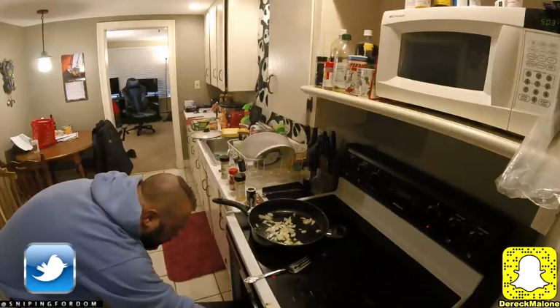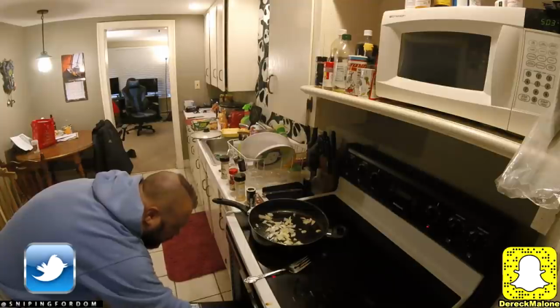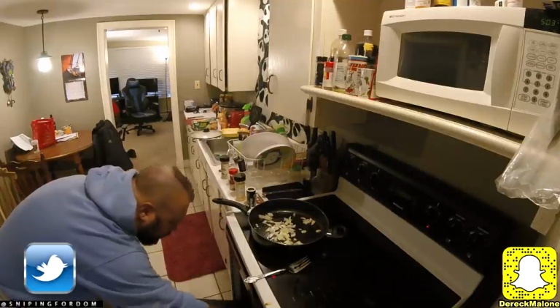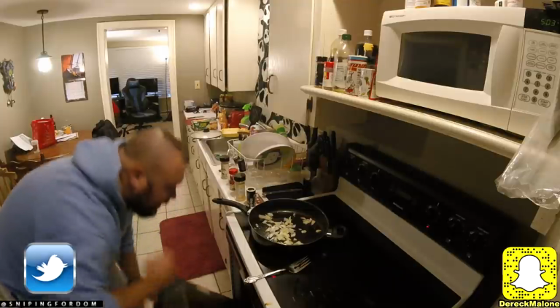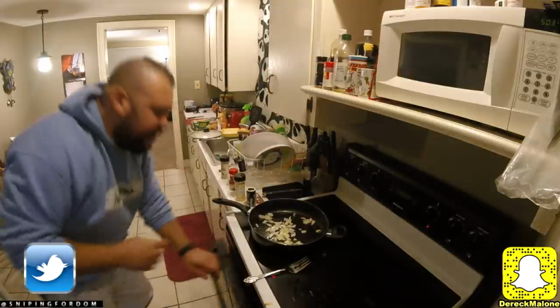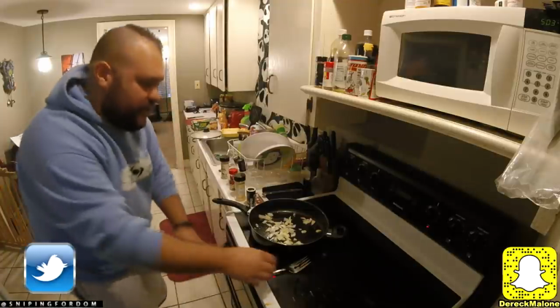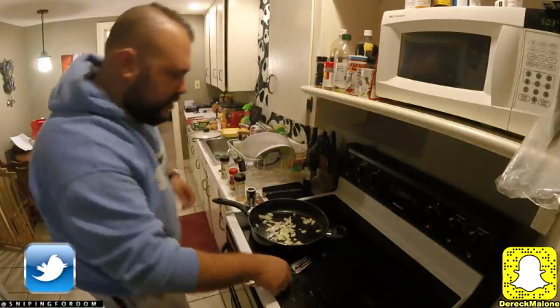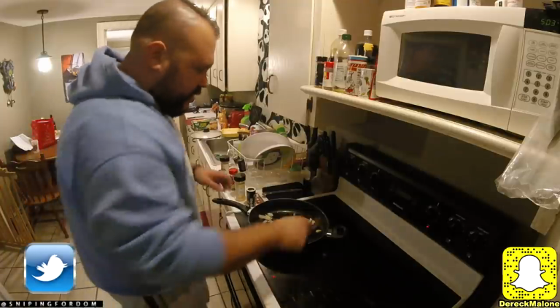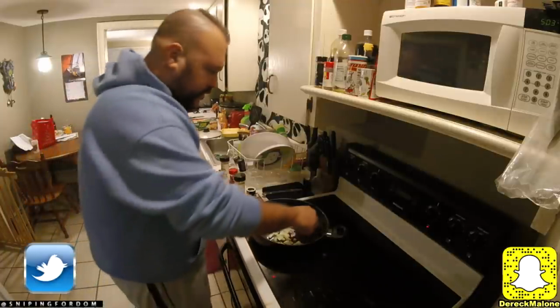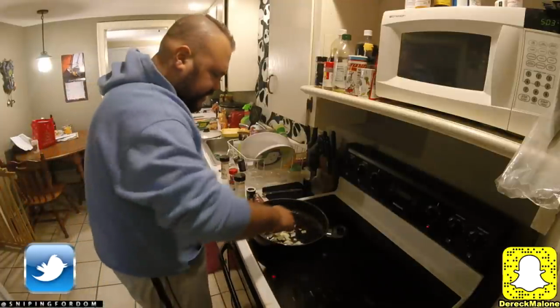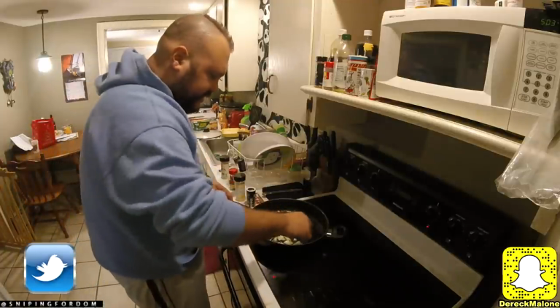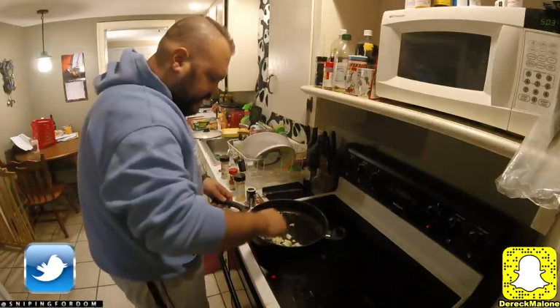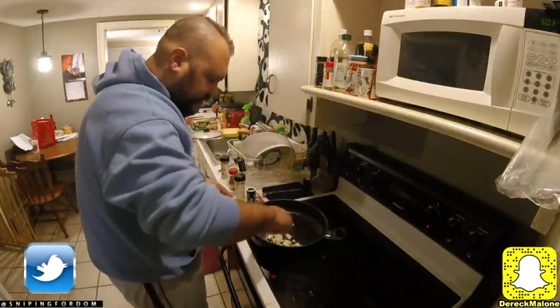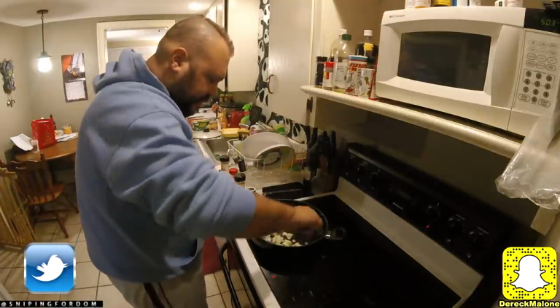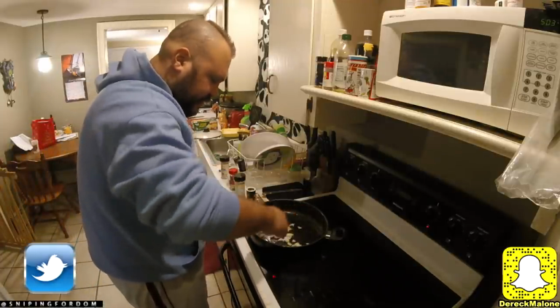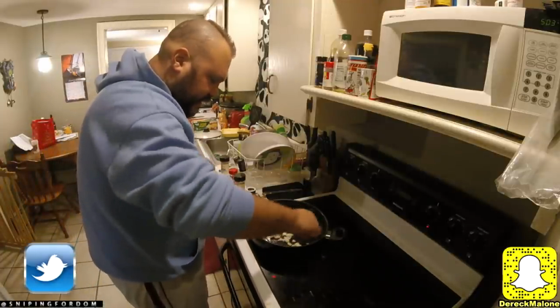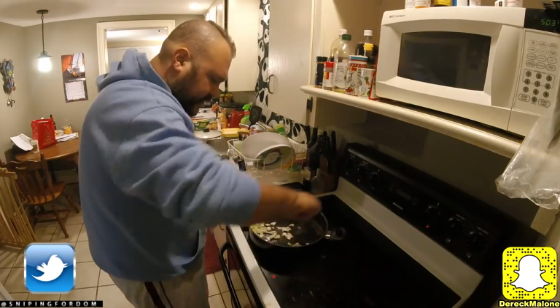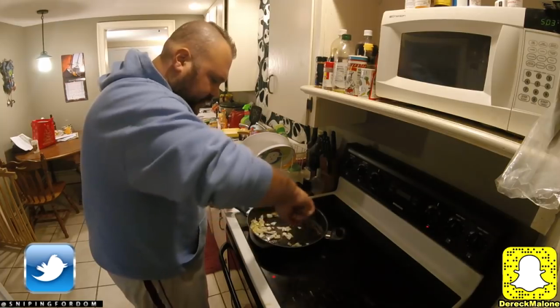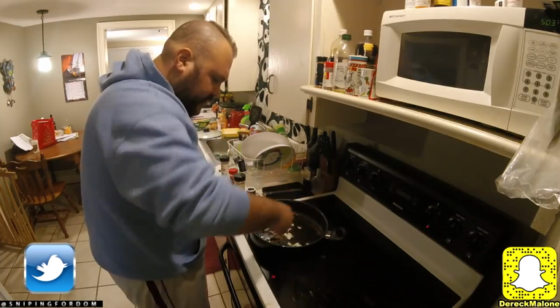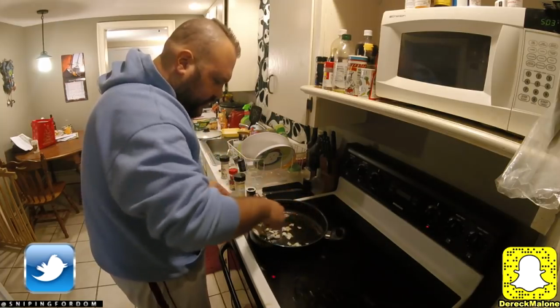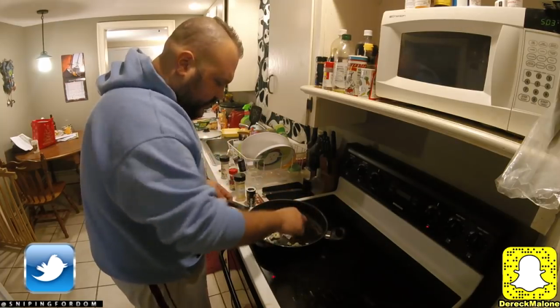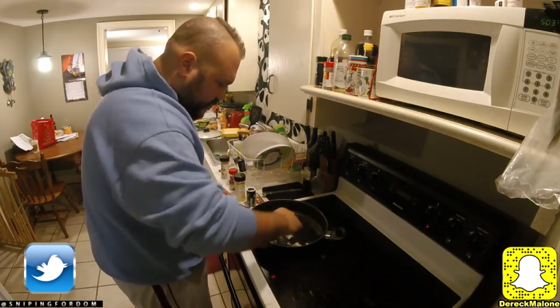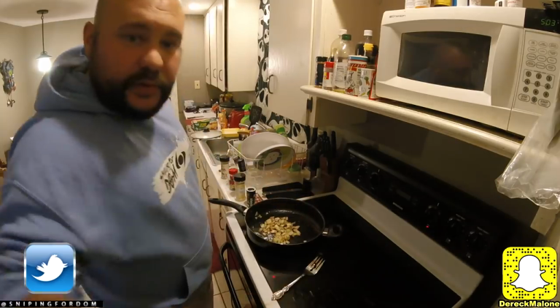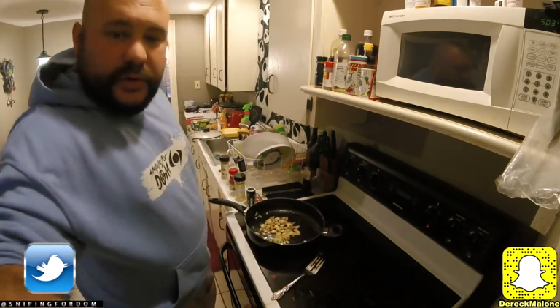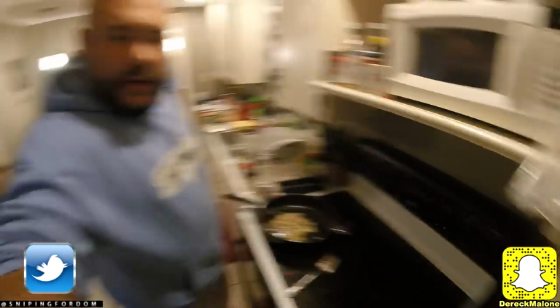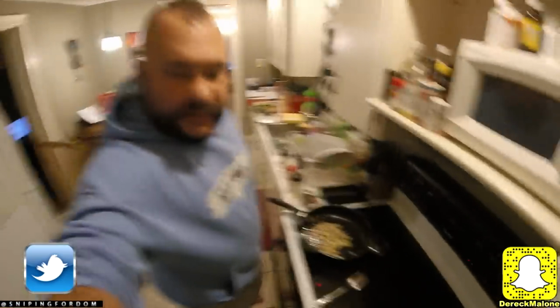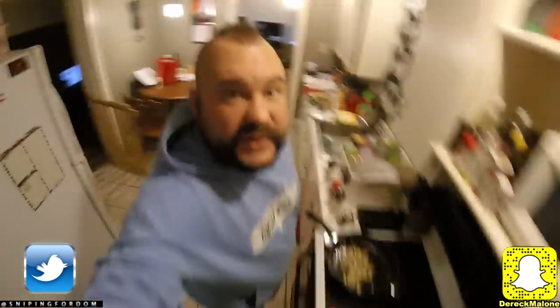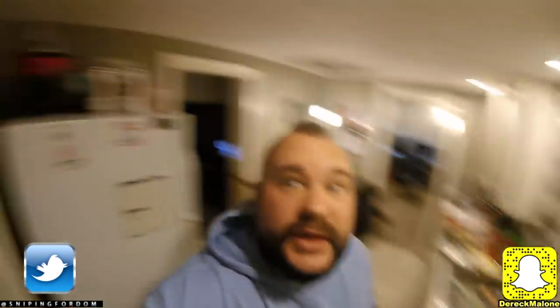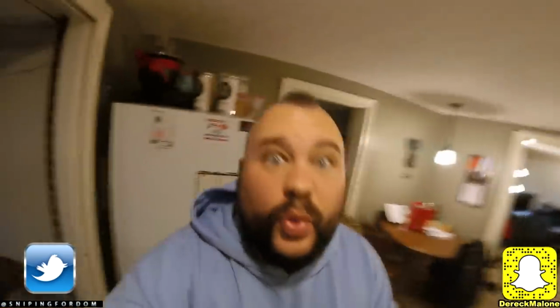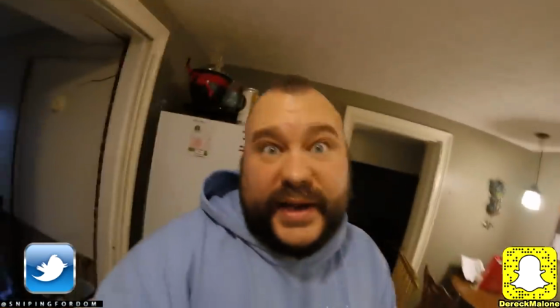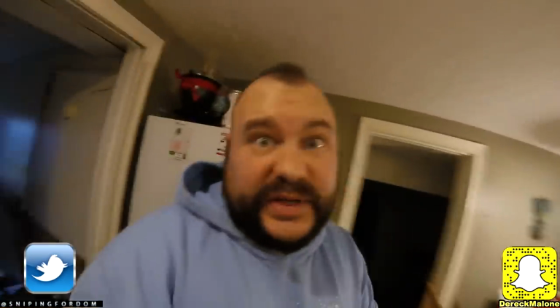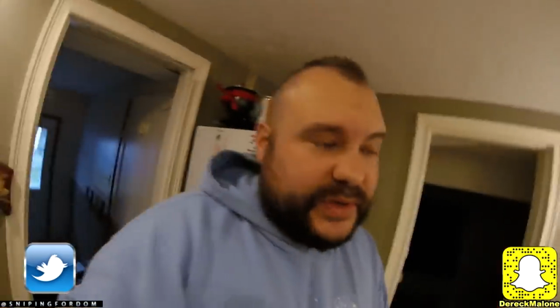Go ahead and put that in the oven. We're going to get these onions stirred up a little bit. Alright, let's go see what Dom is up to.